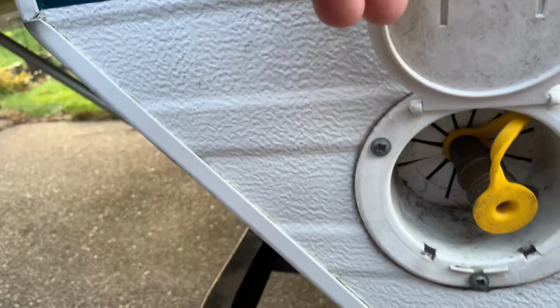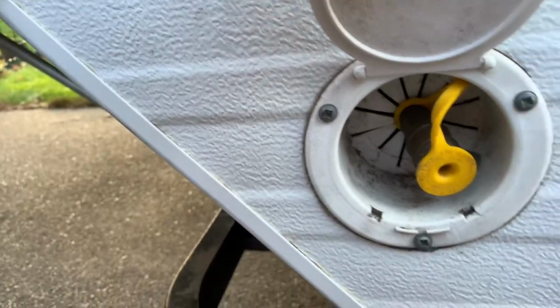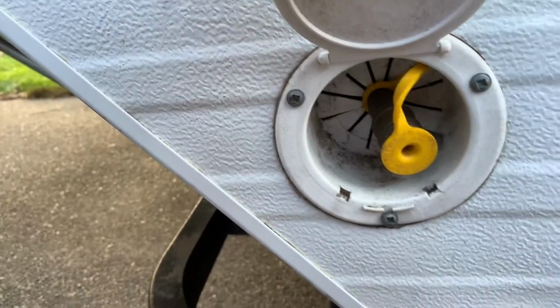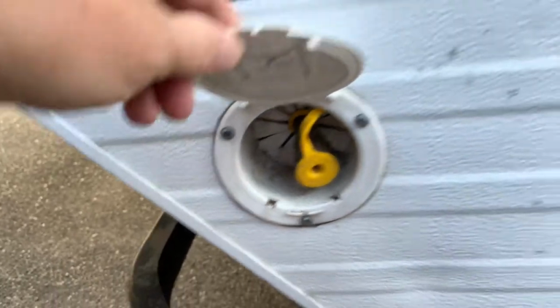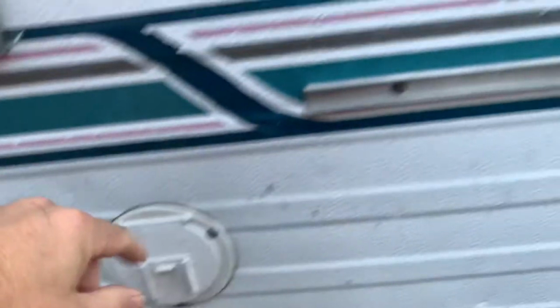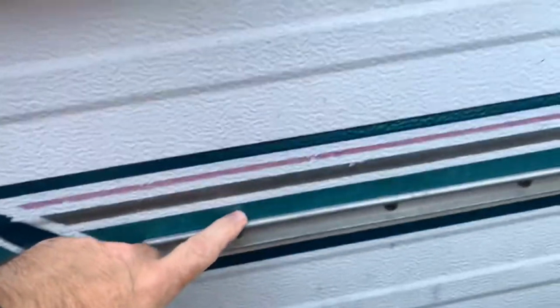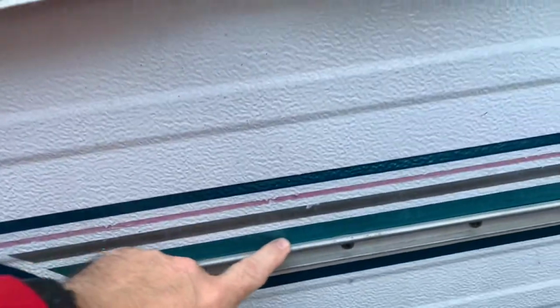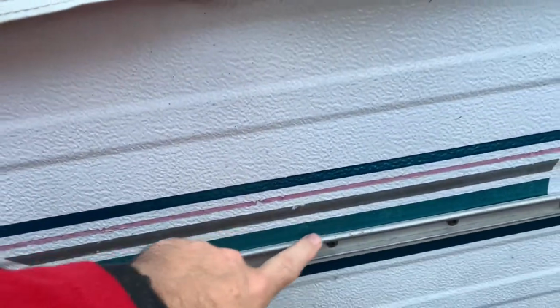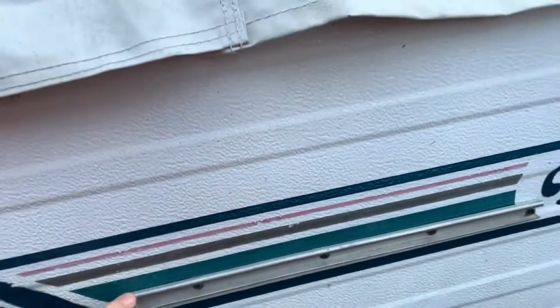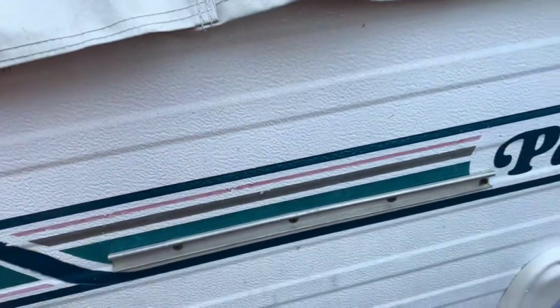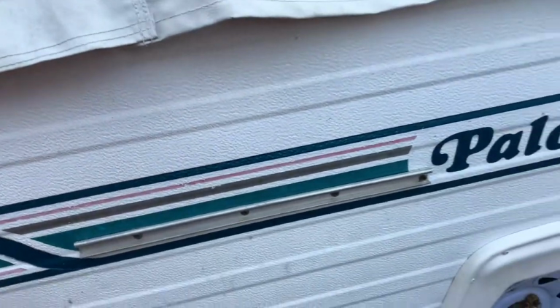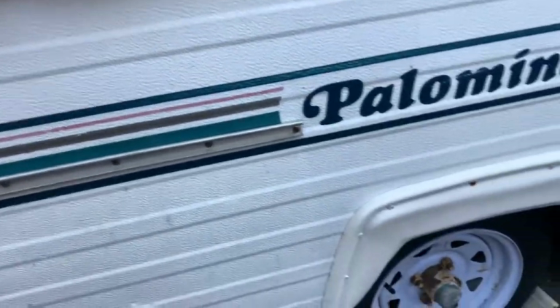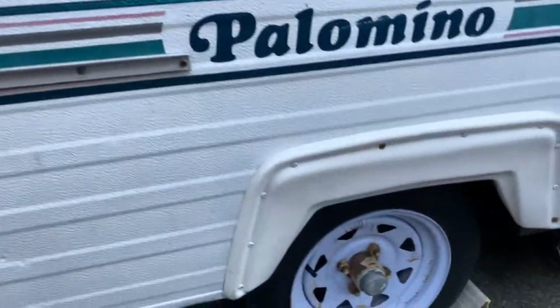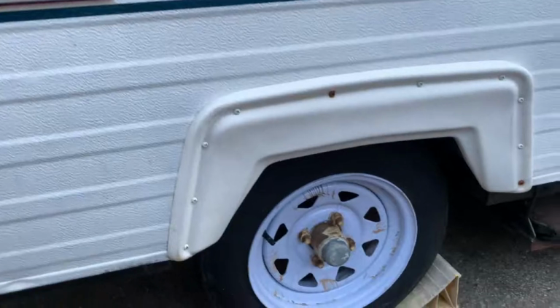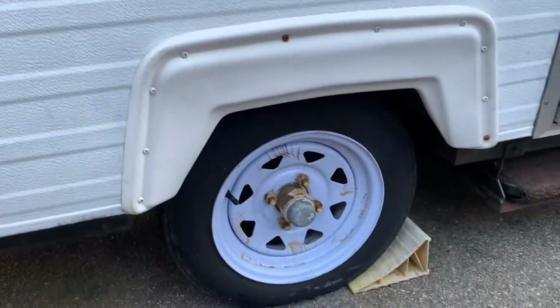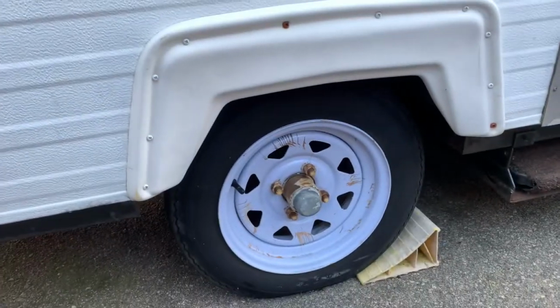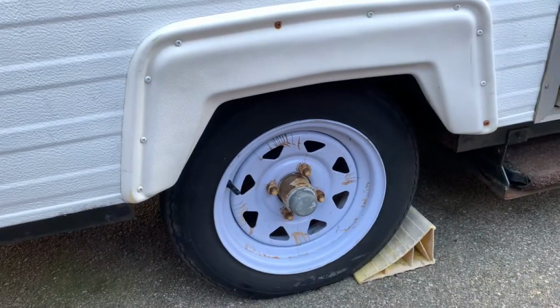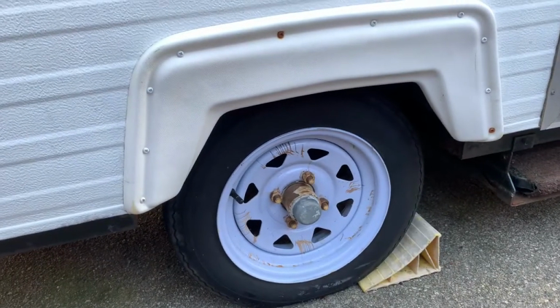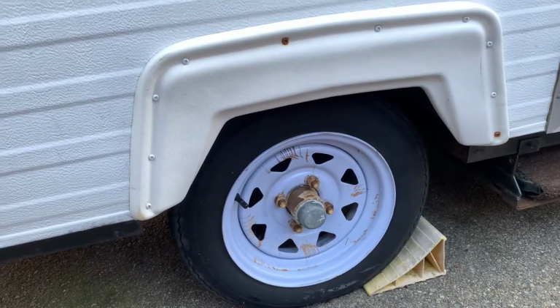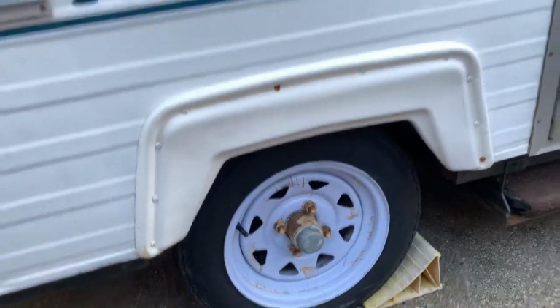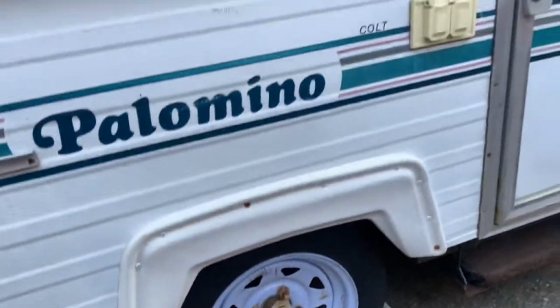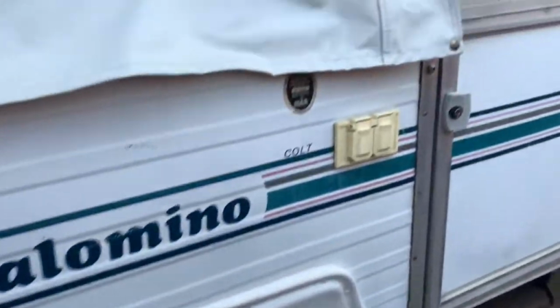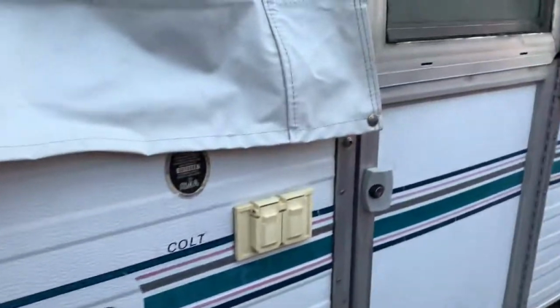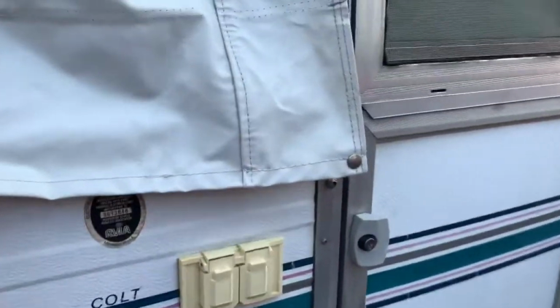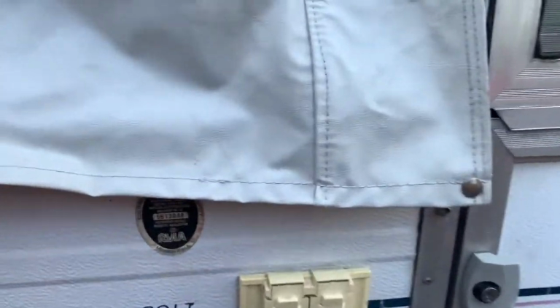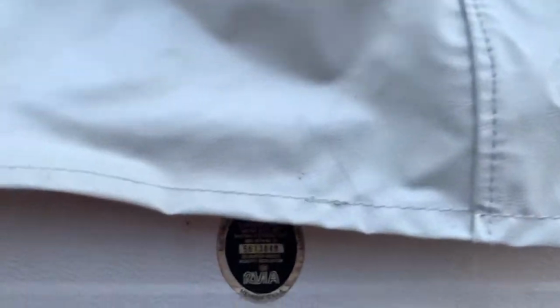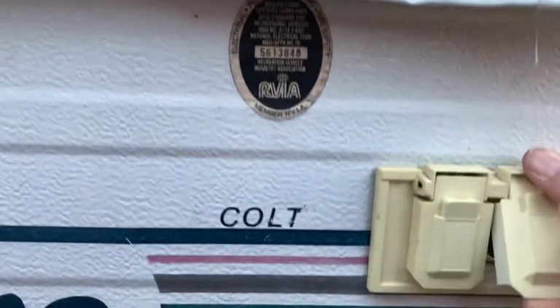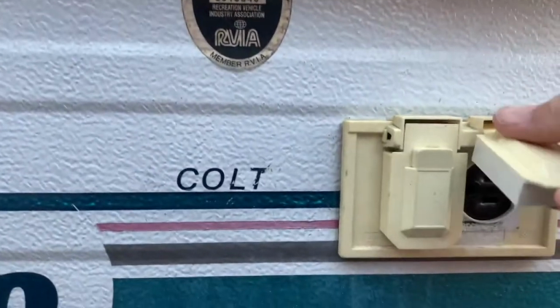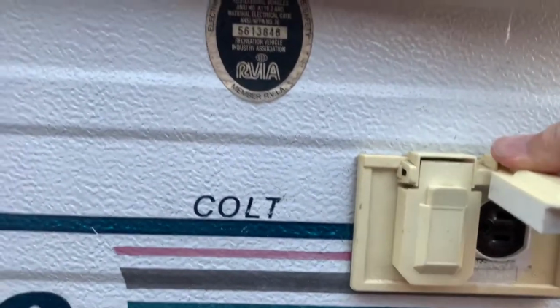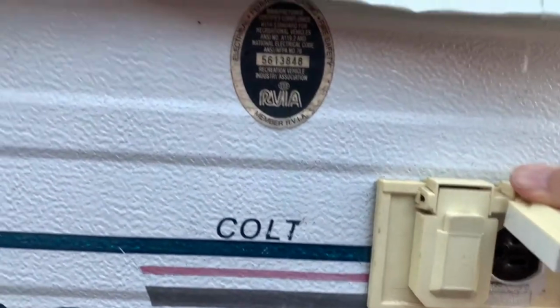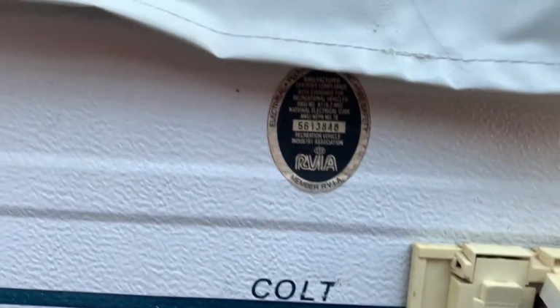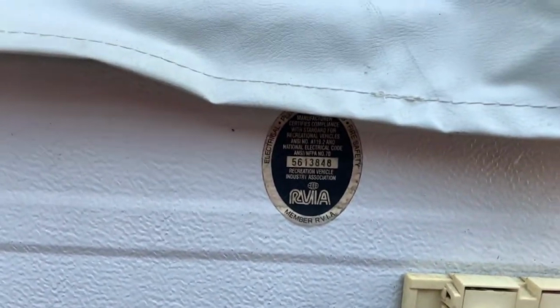There's your gas line — this is where you would mount the stove outside. Tires are in pretty good shape, but you can totally get some new ones. Two electrical outlets outside; they both work.